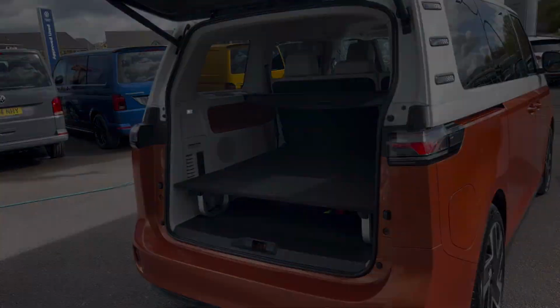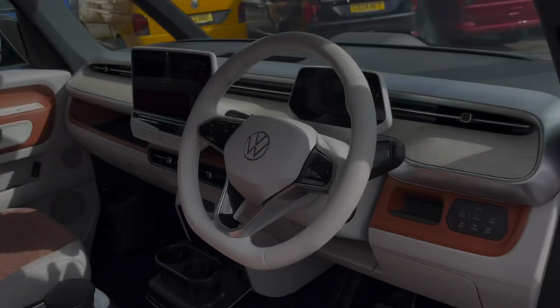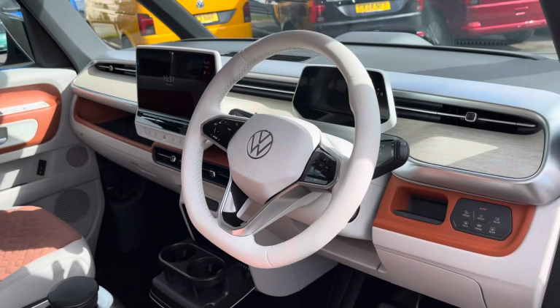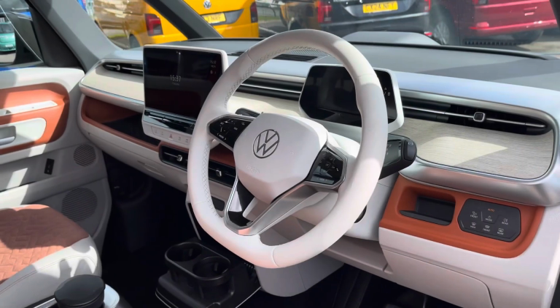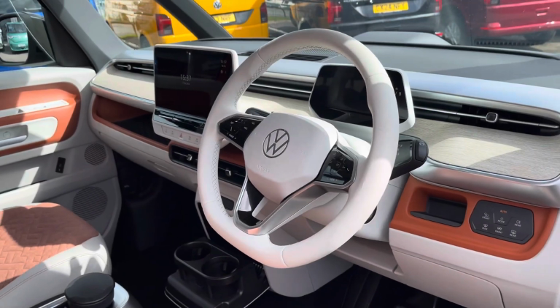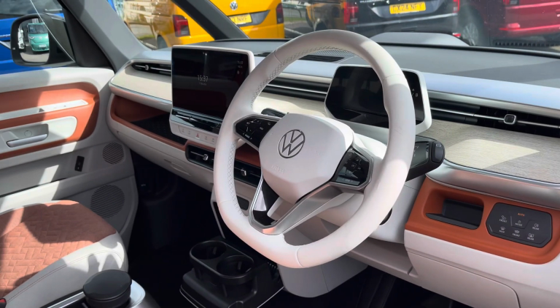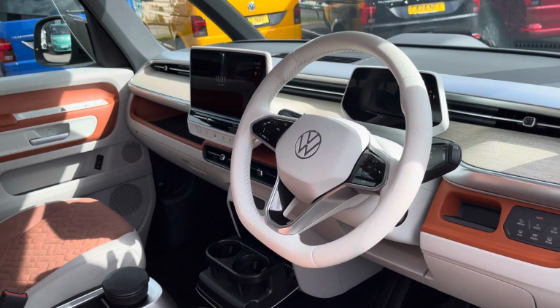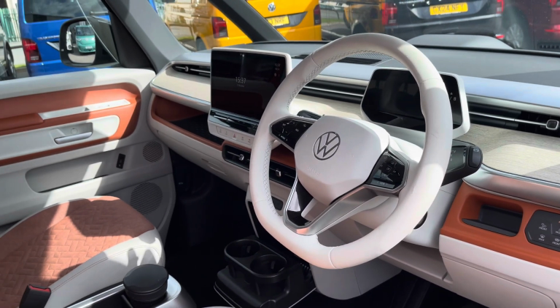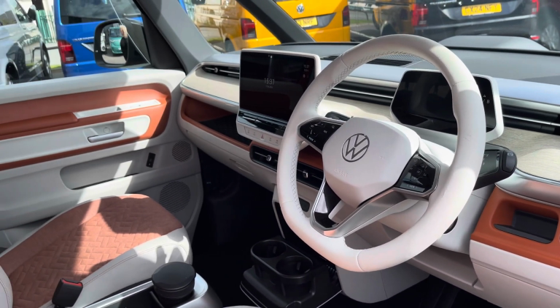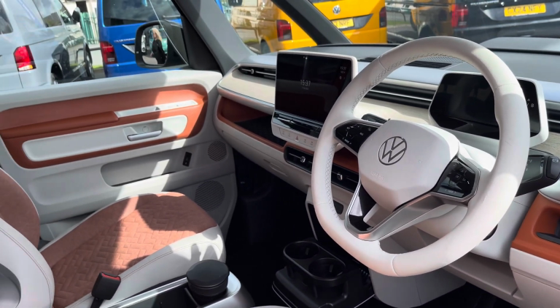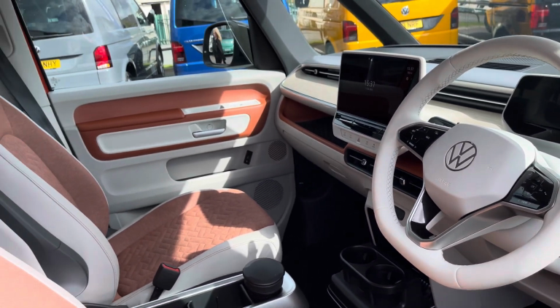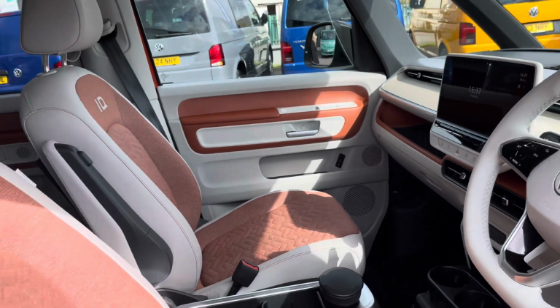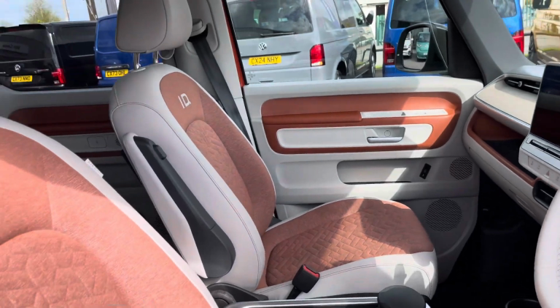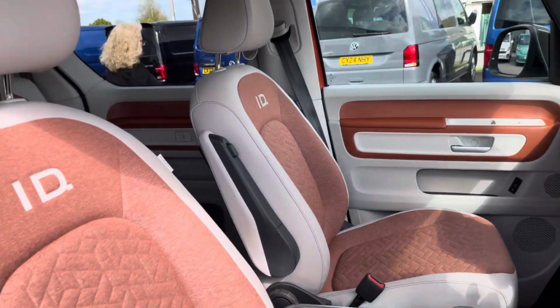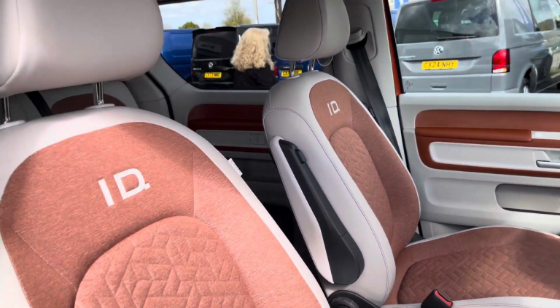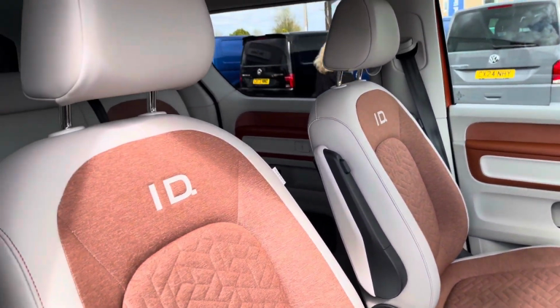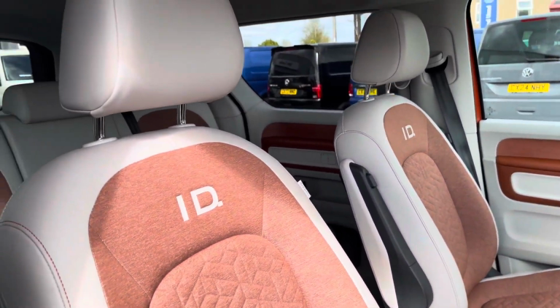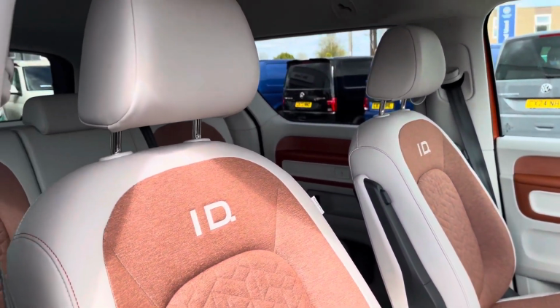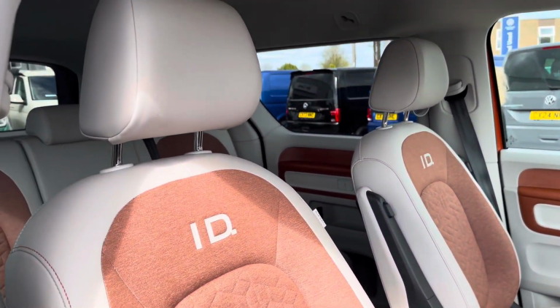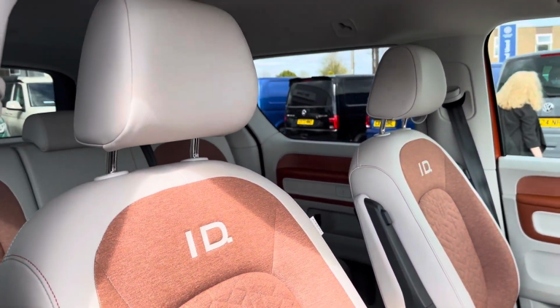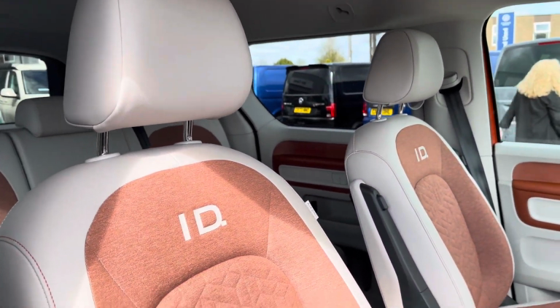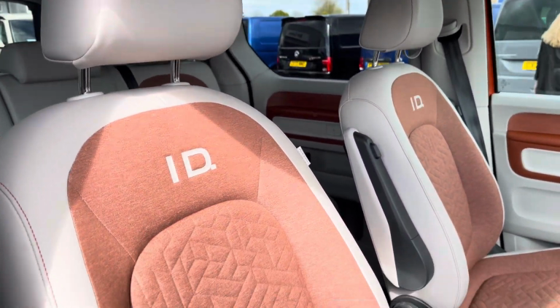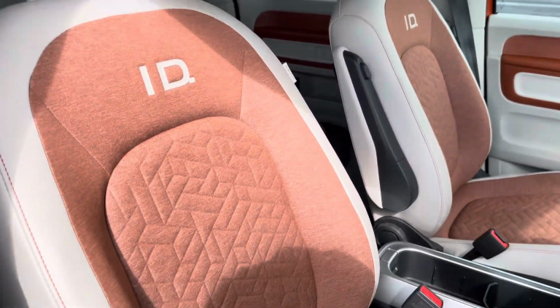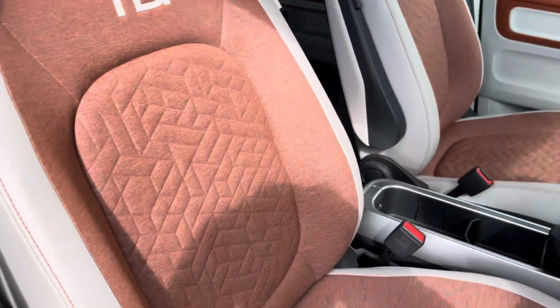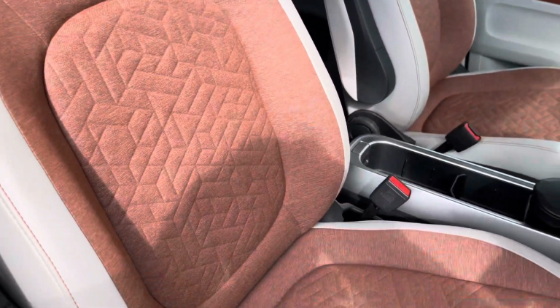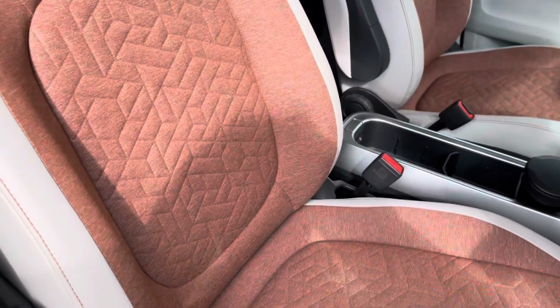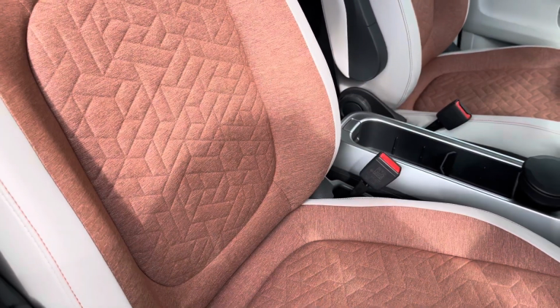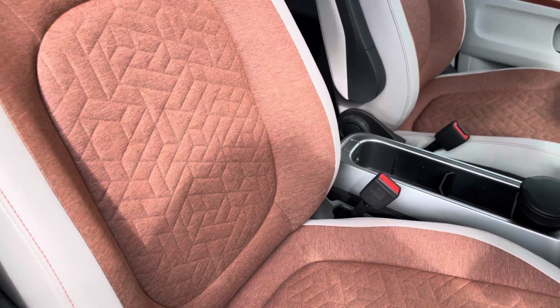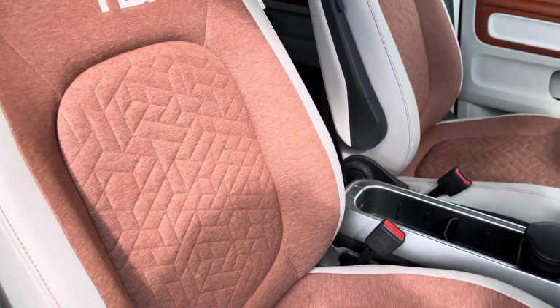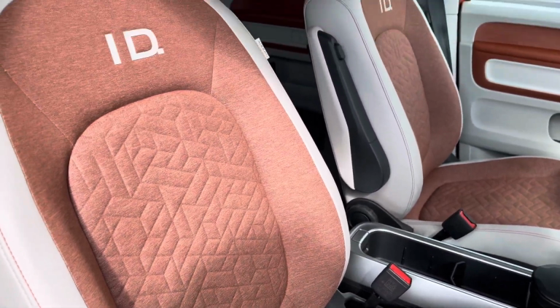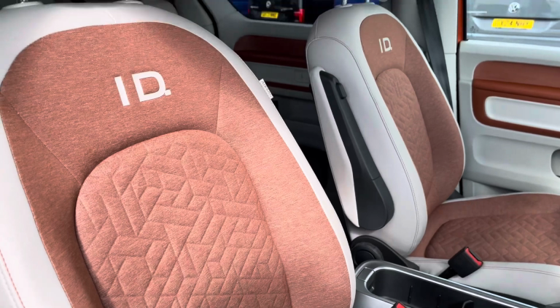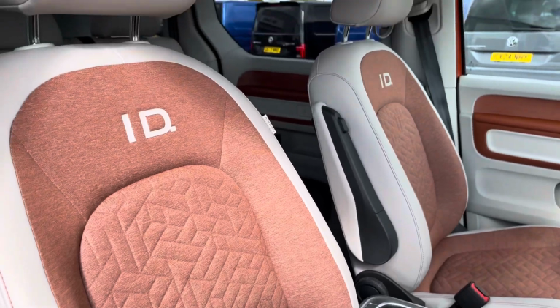The overall good condition continues on into the cab area where the two single front seats are both in good condition and are finished in that matching two-tone upholstery.